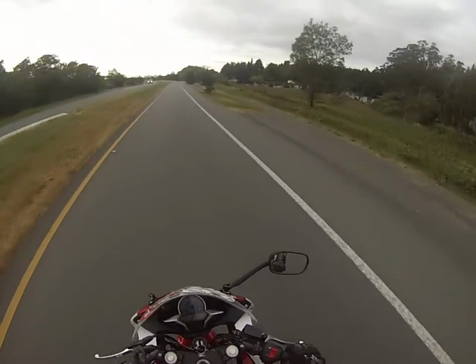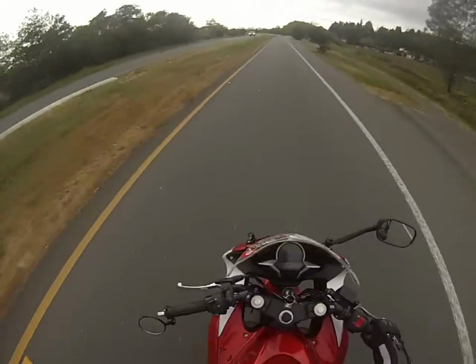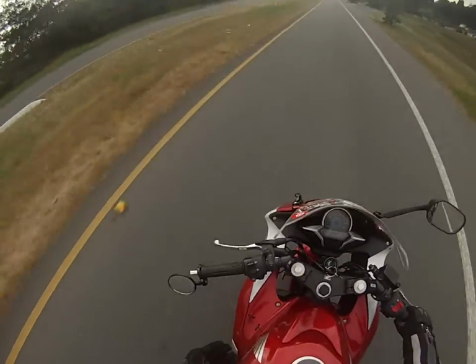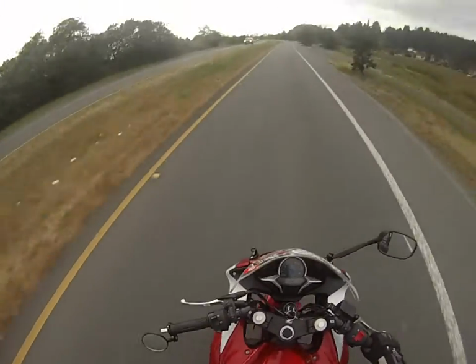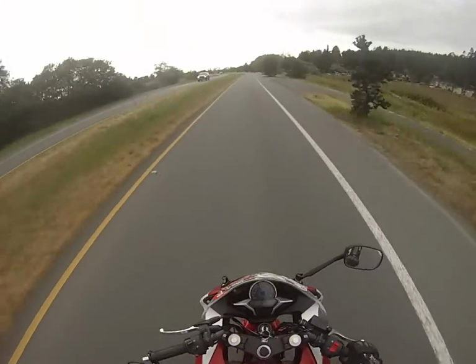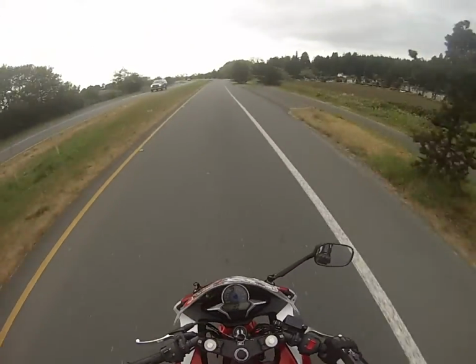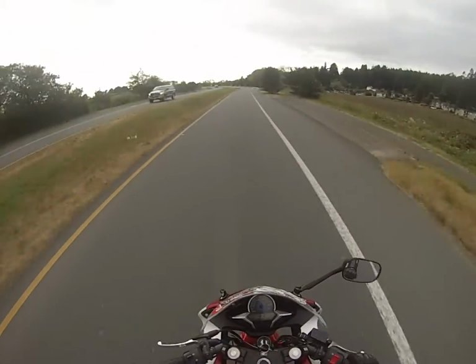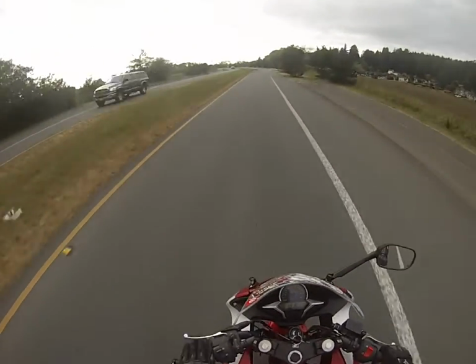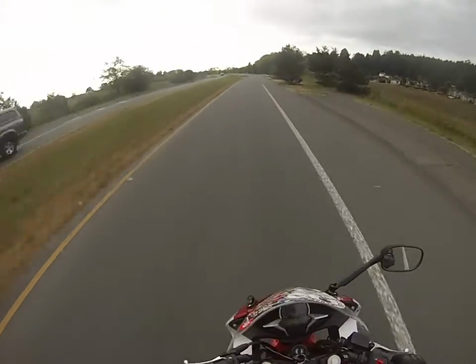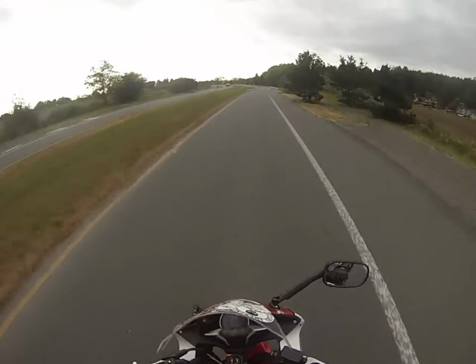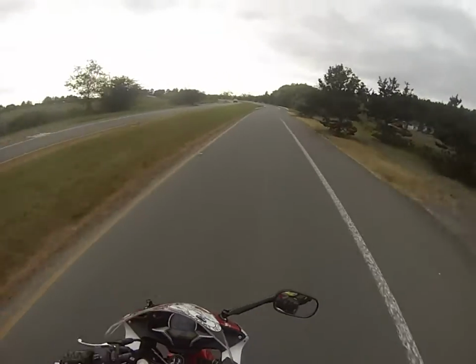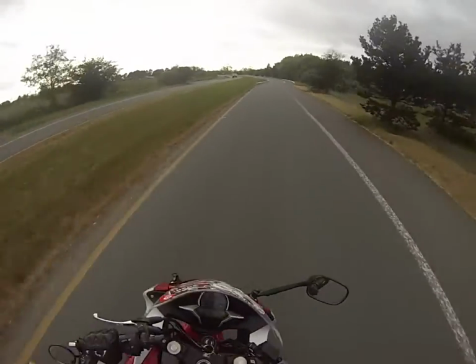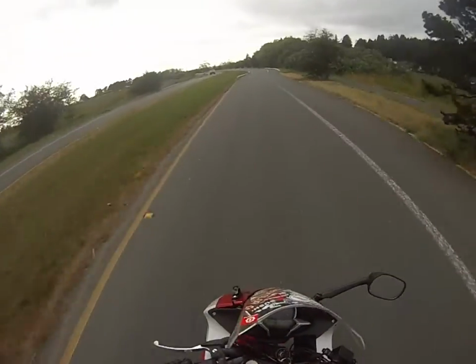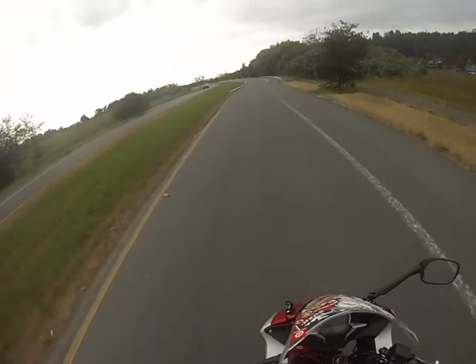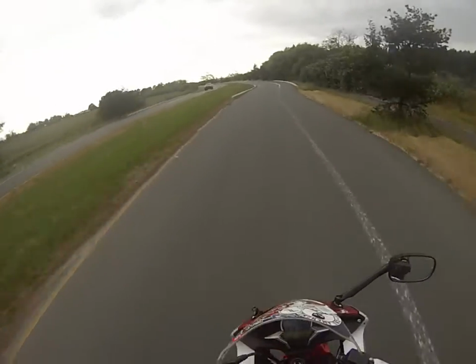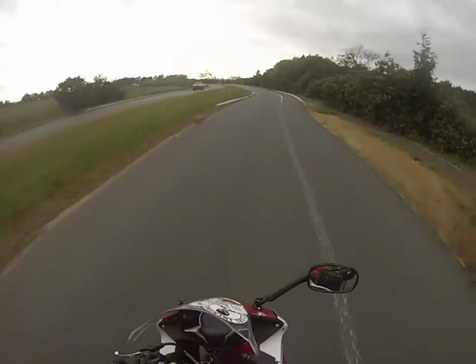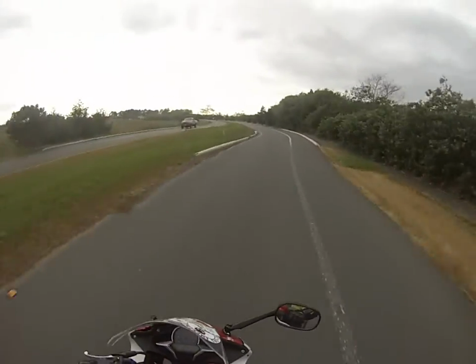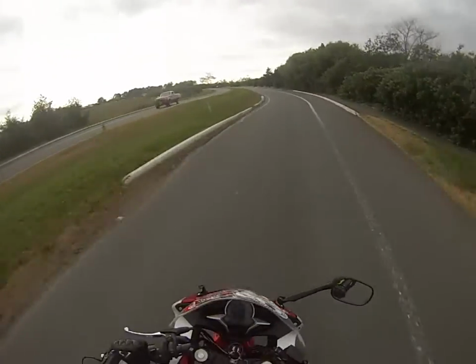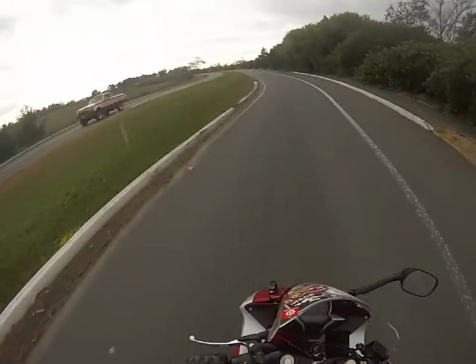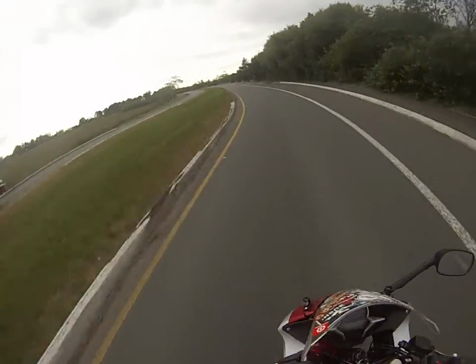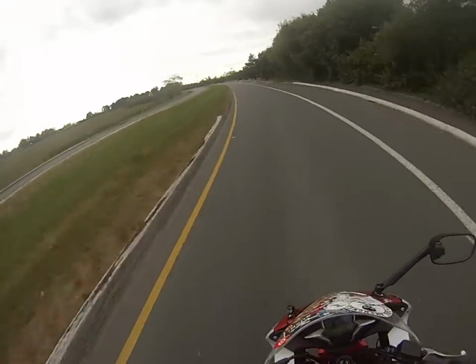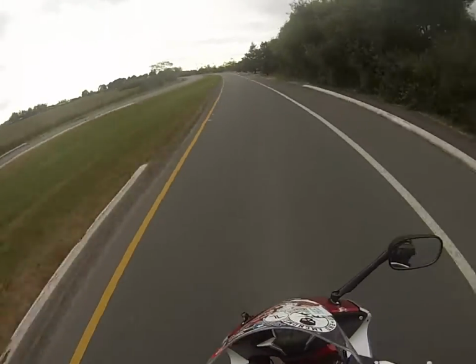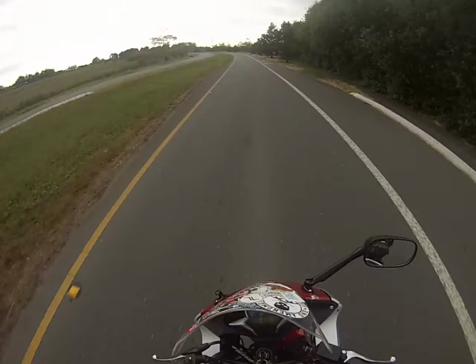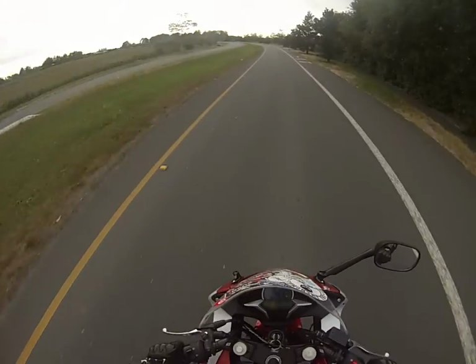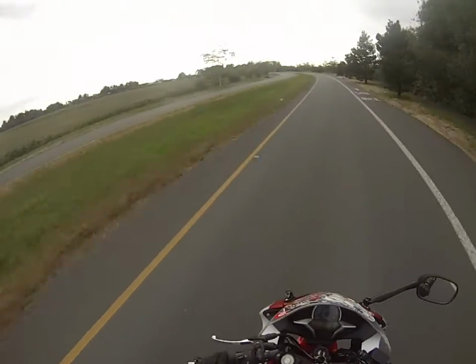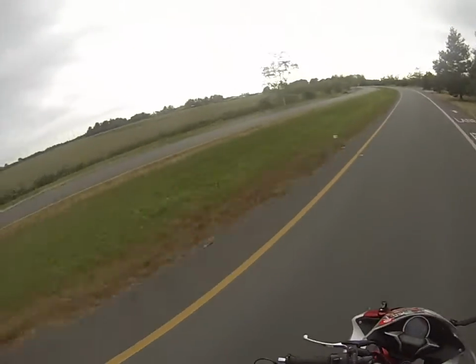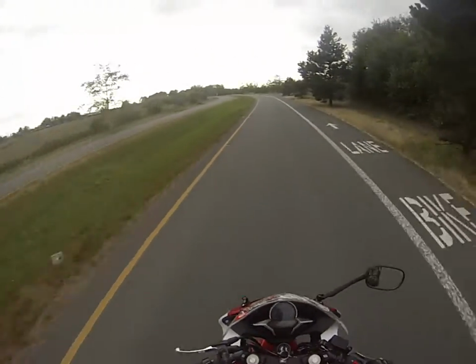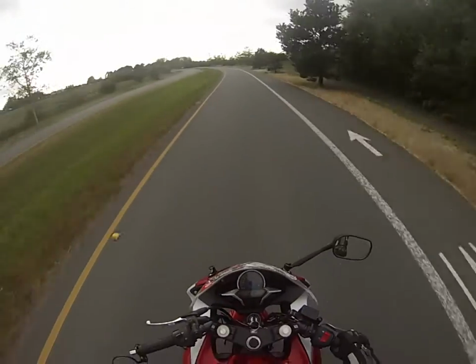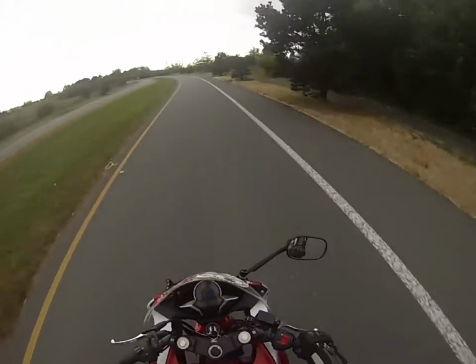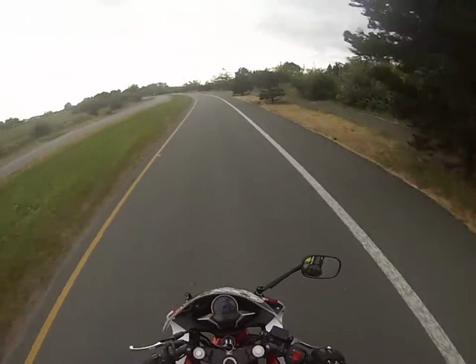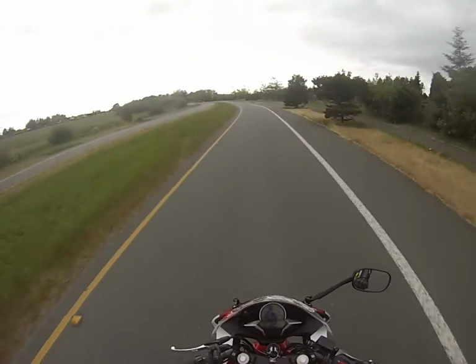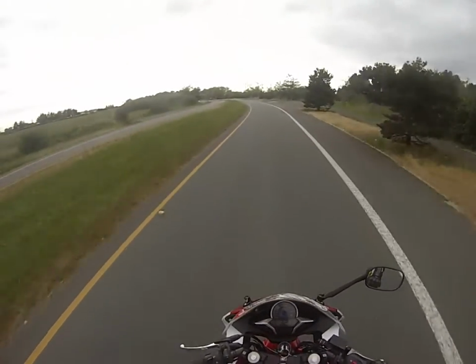Another pro to this bike: it's super lightweight, very flickable. You can just throw it around. I'm not on warmed up tires so I shouldn't do that too much, but you can.